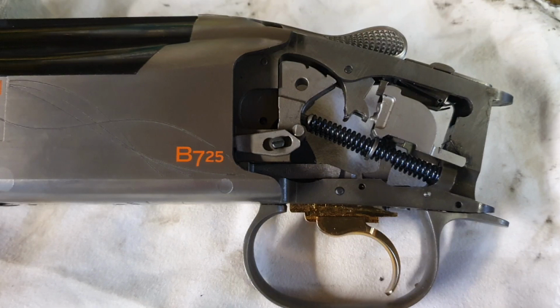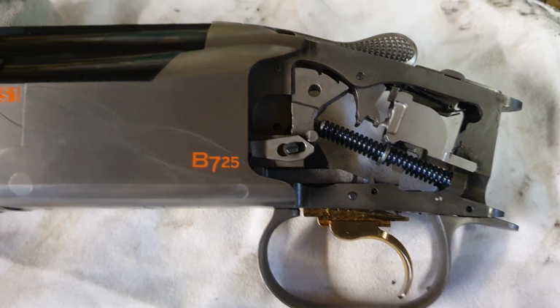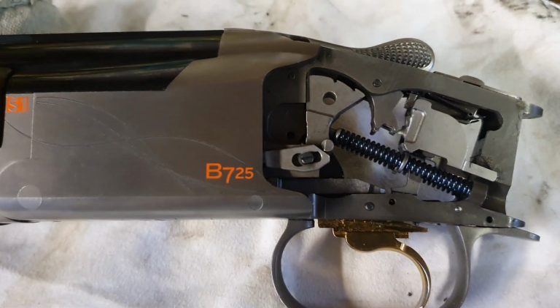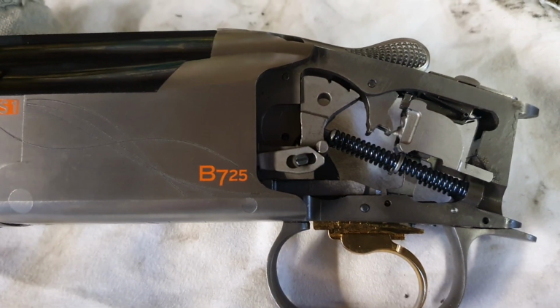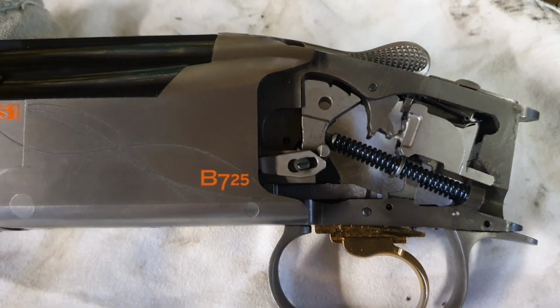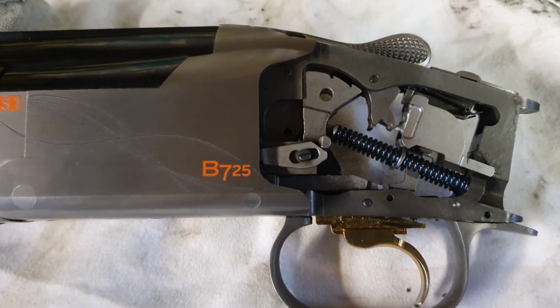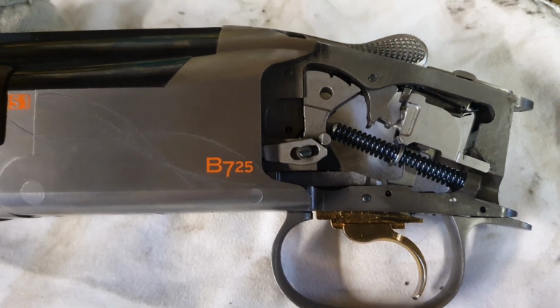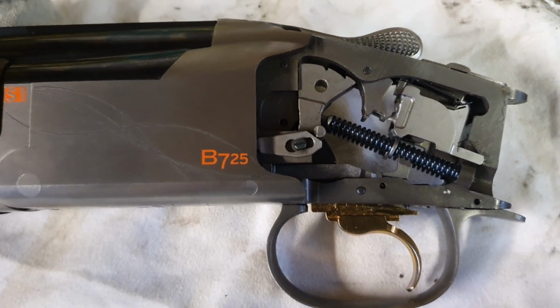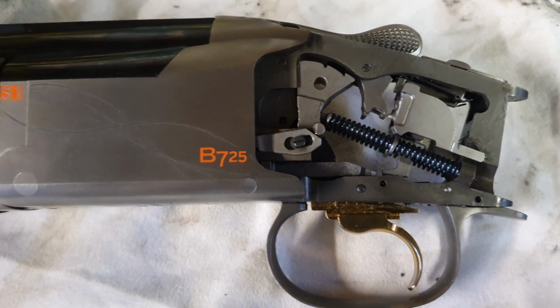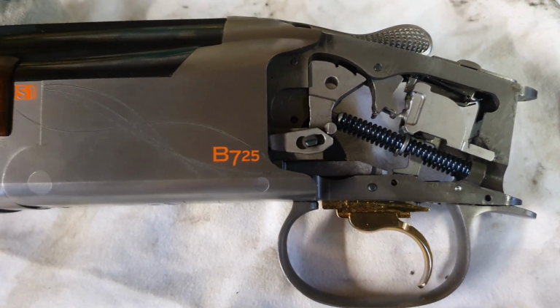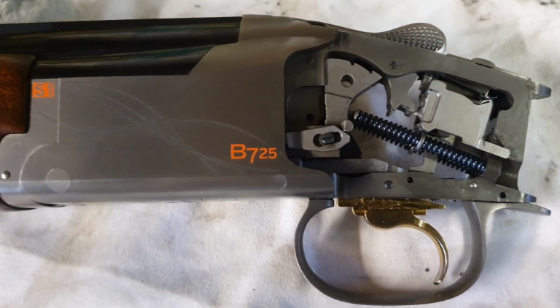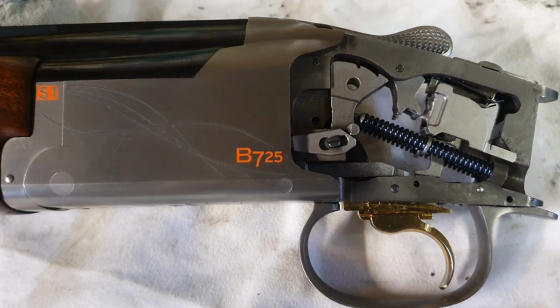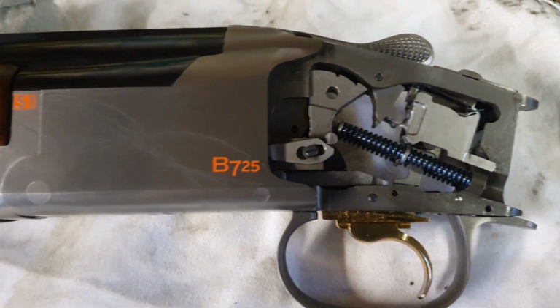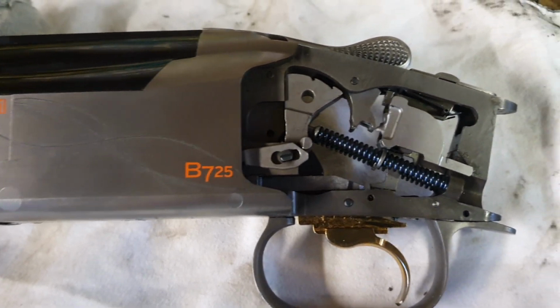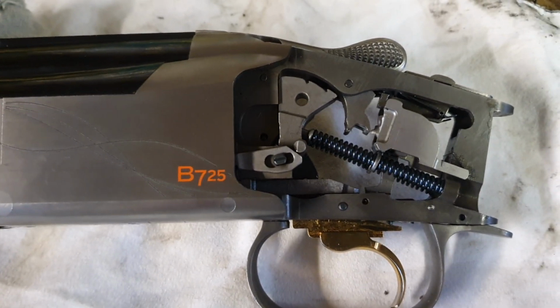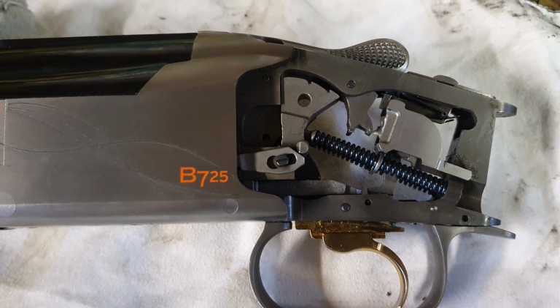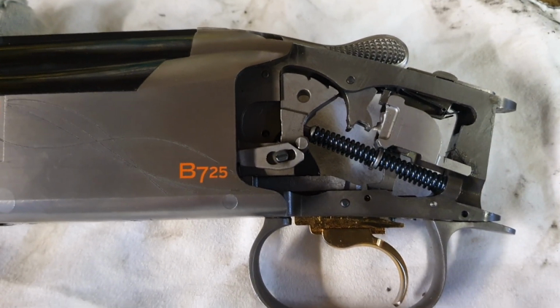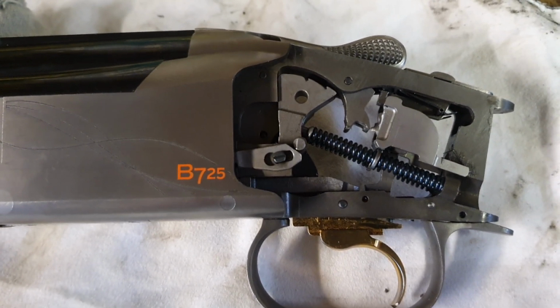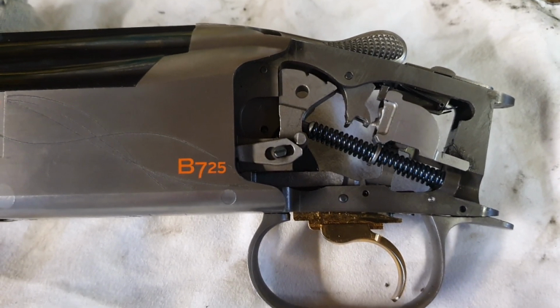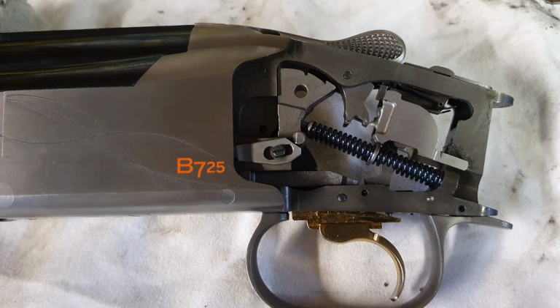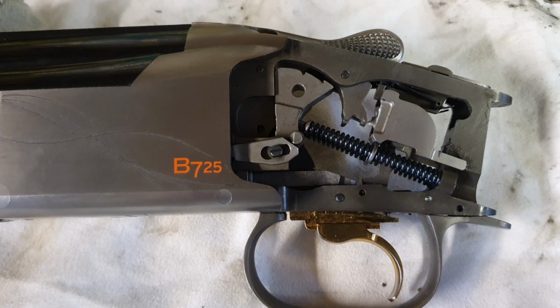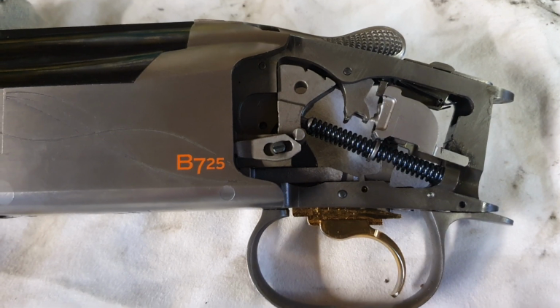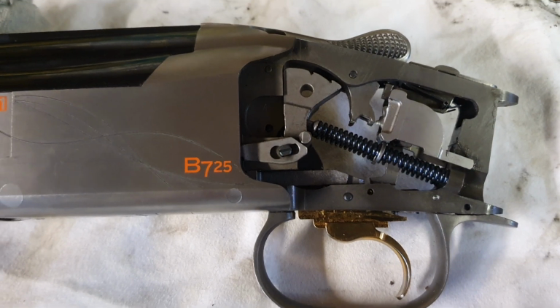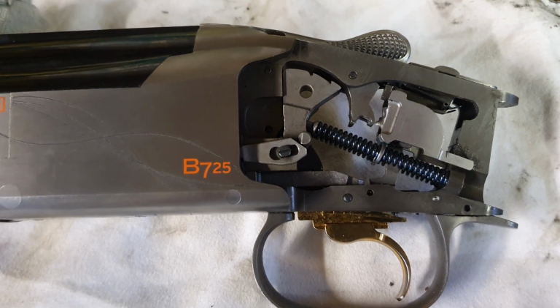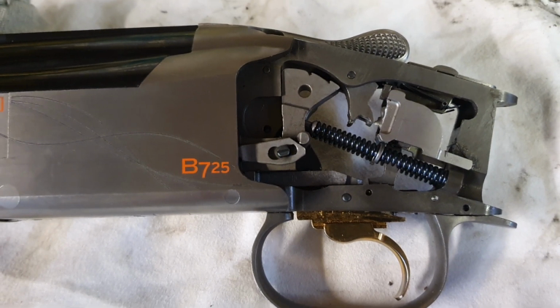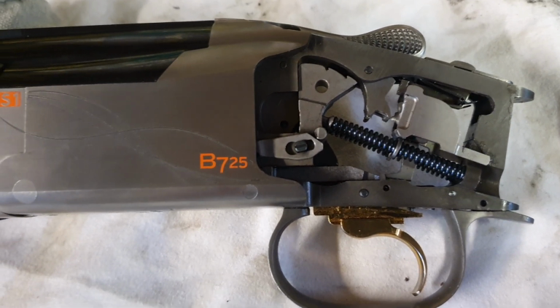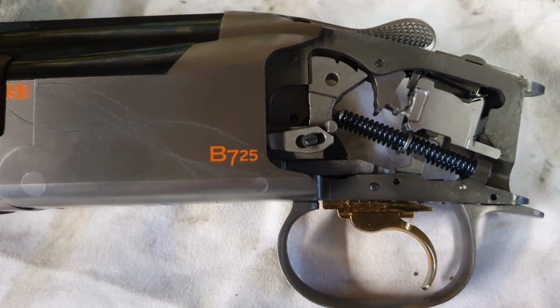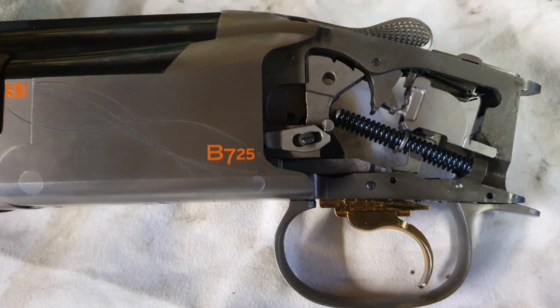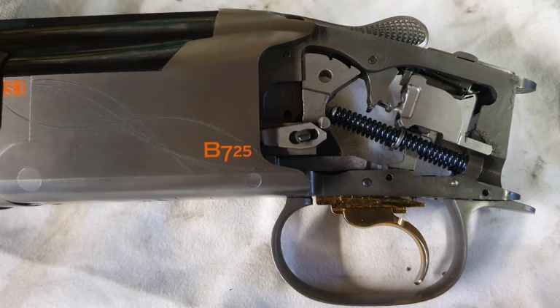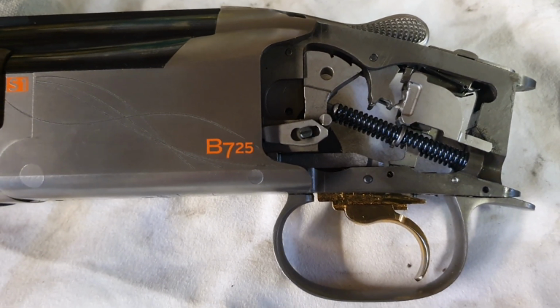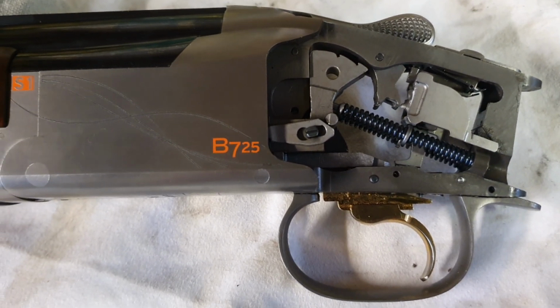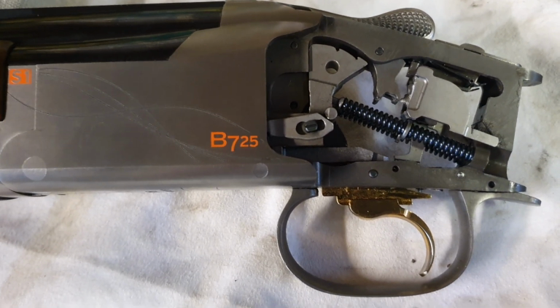Hi there, I've been having a few problems with my brand new 725 — a light cartridge not hitting properly, not going off.